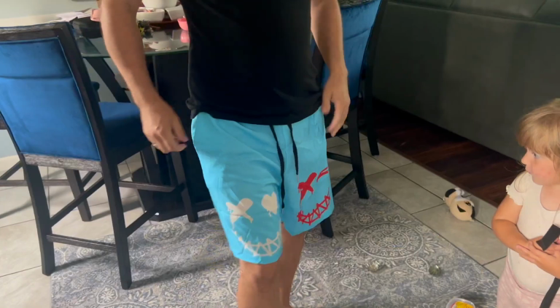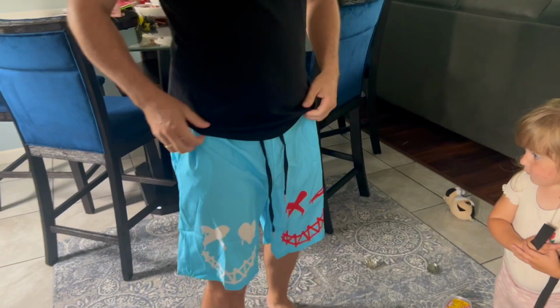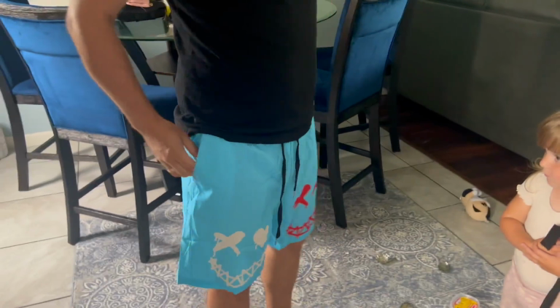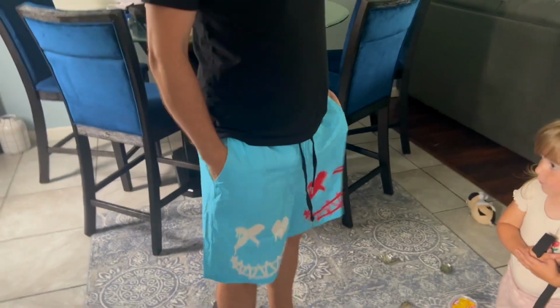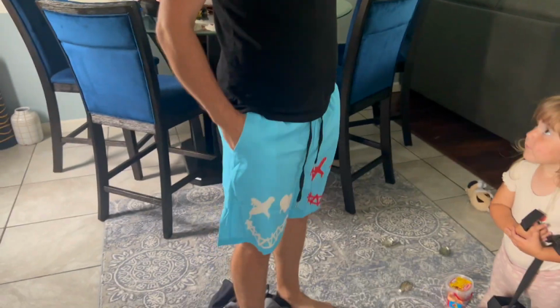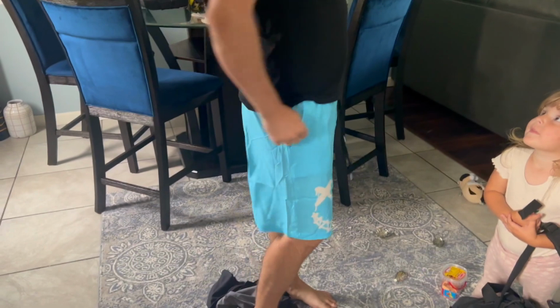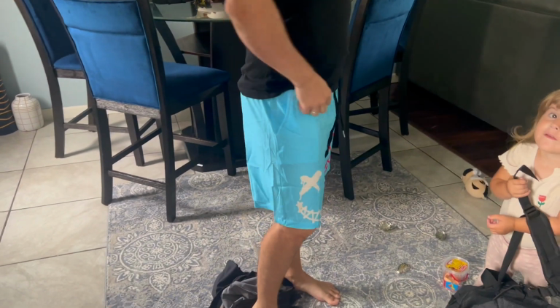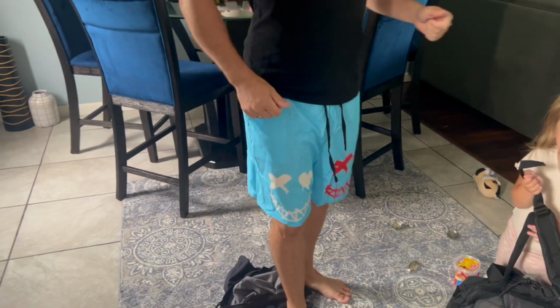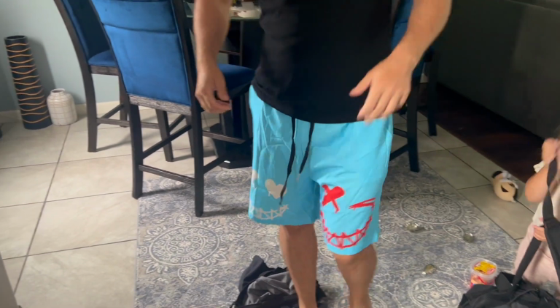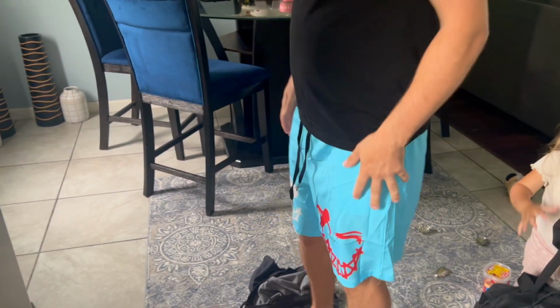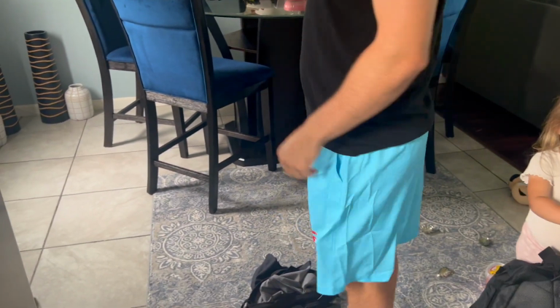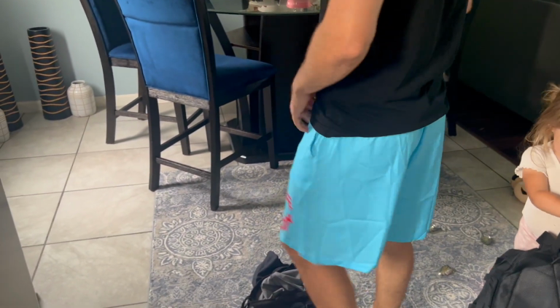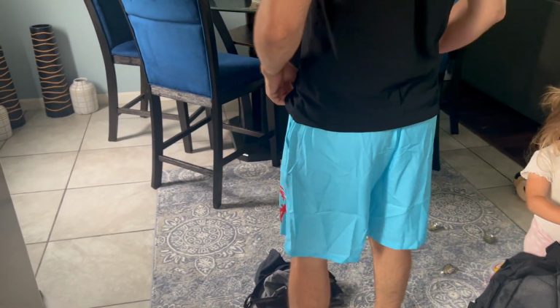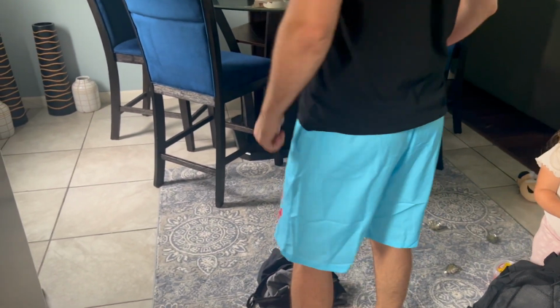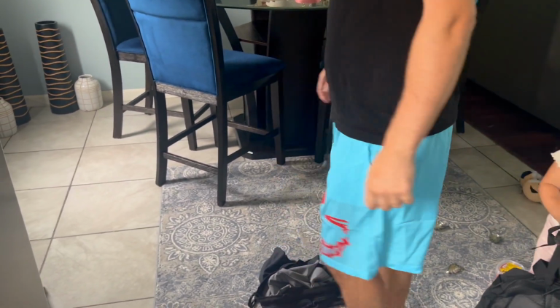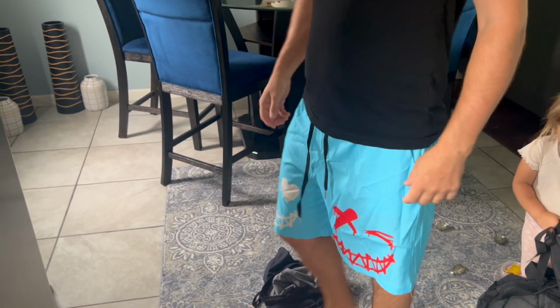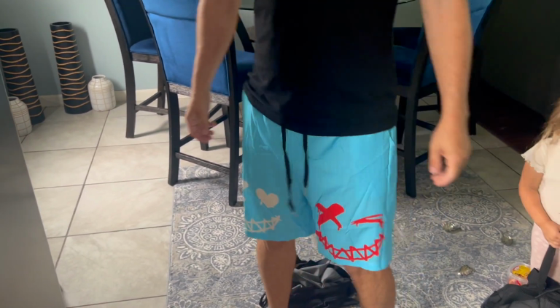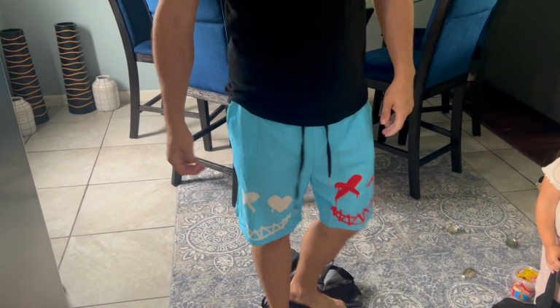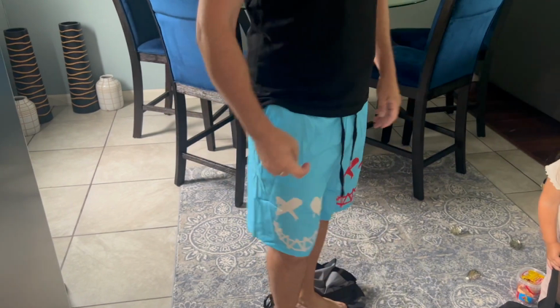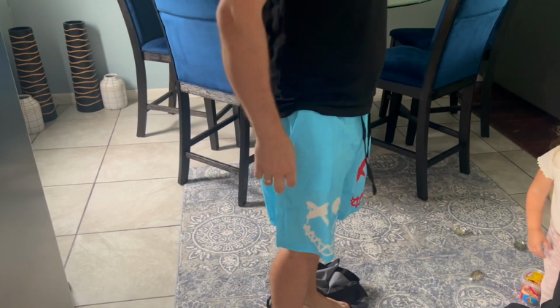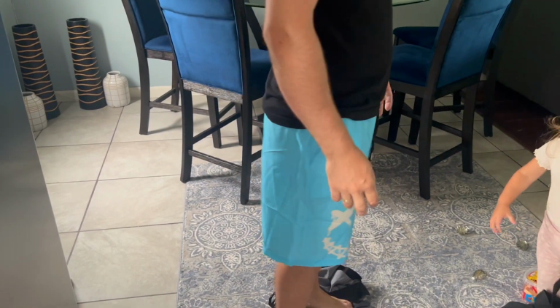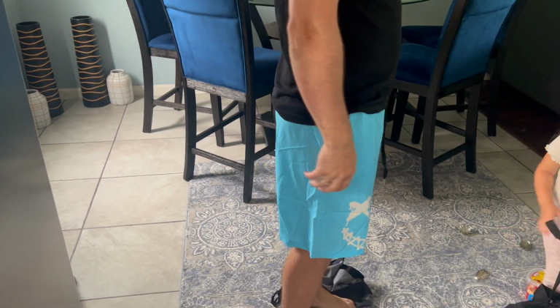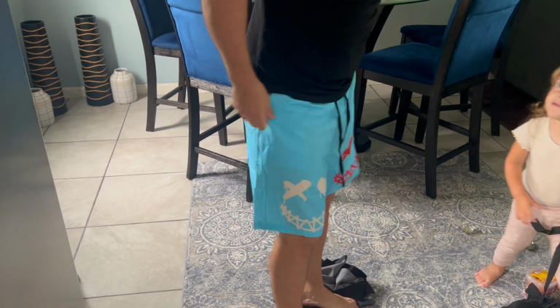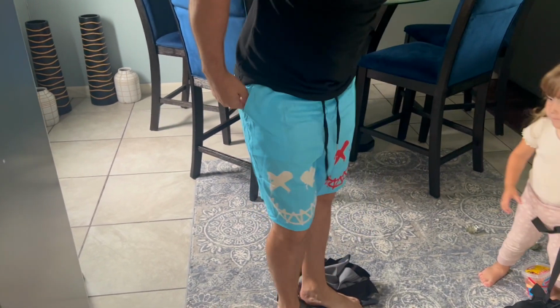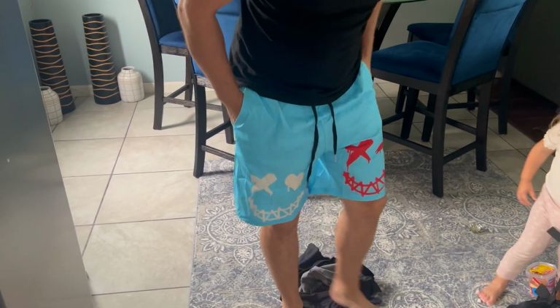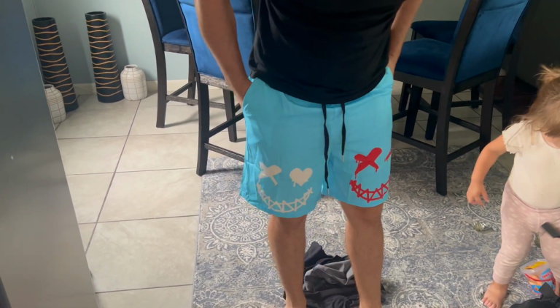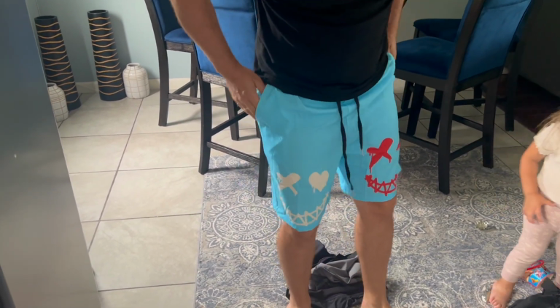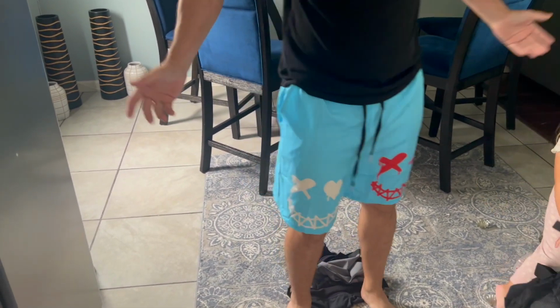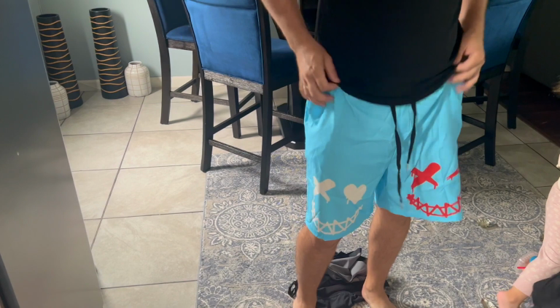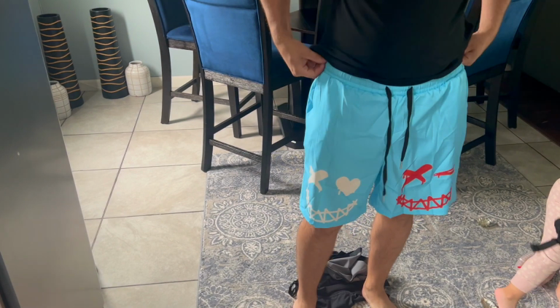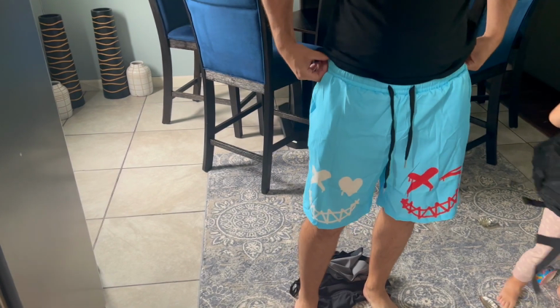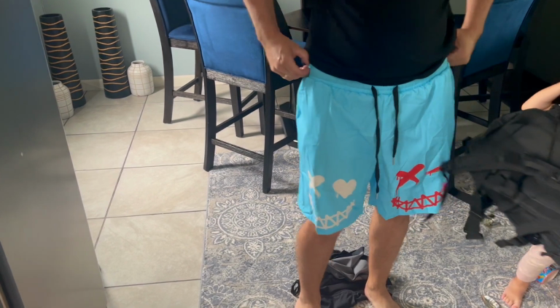Here are the shorts — this is the size medium and I'm pretty much five-seven, about 170 pounds, and that's how it looks on me. Not bad, worth the six dollars I would say.